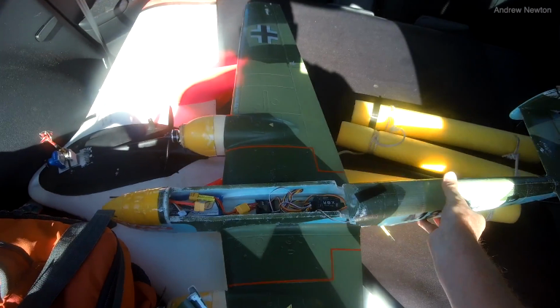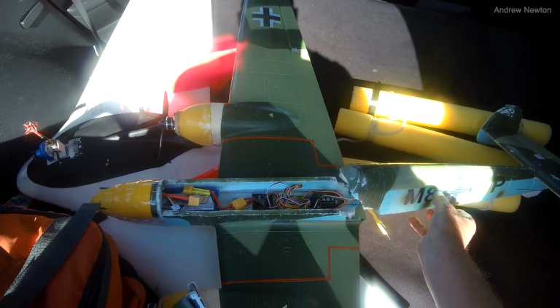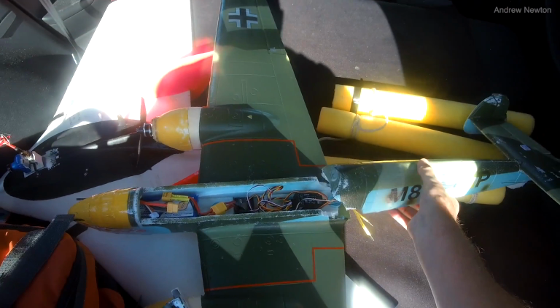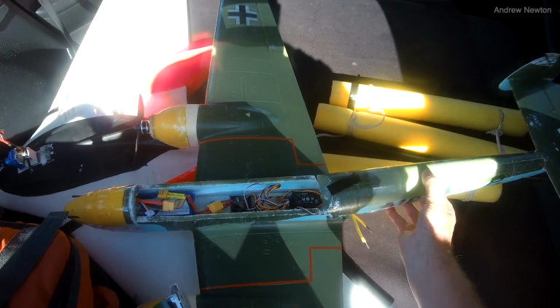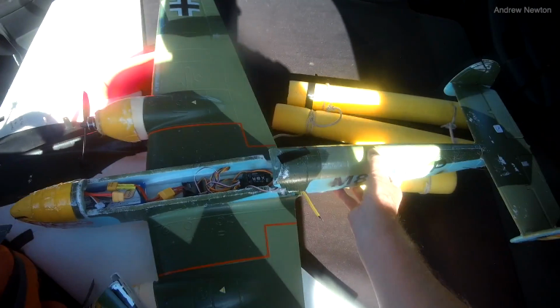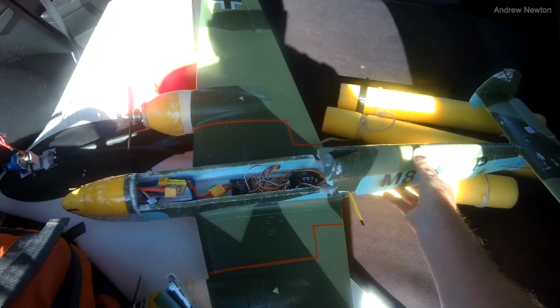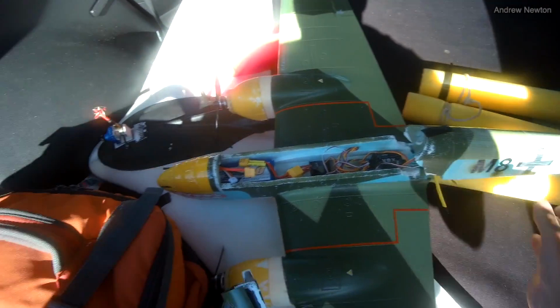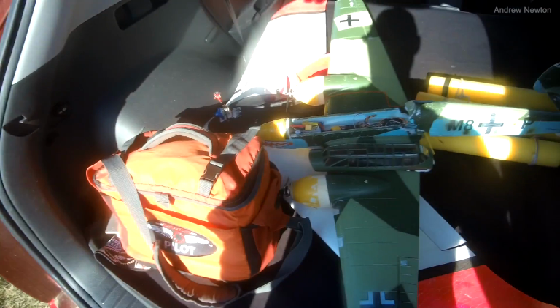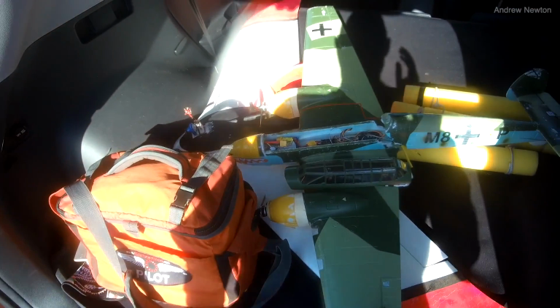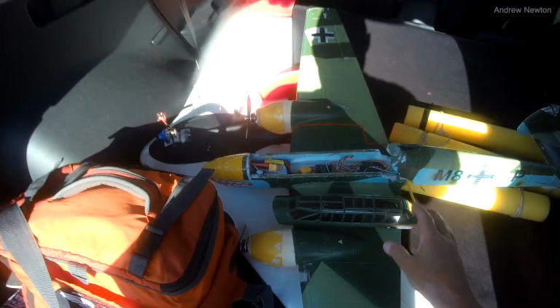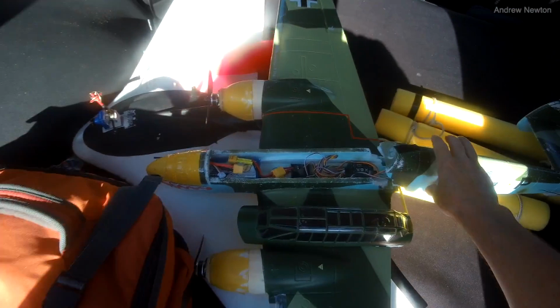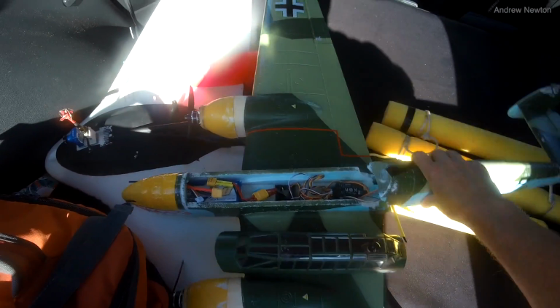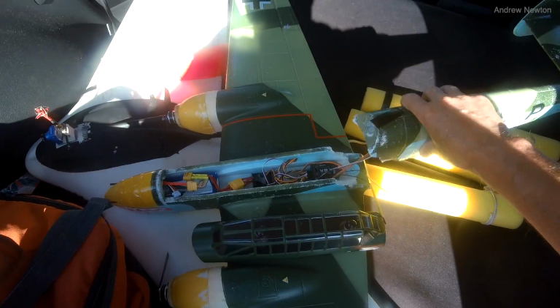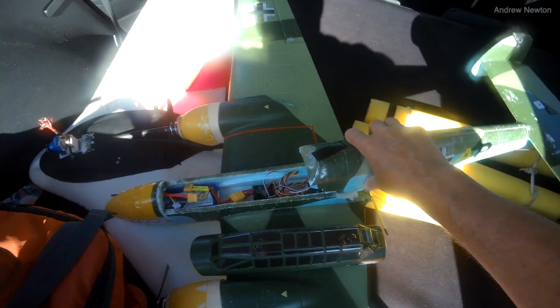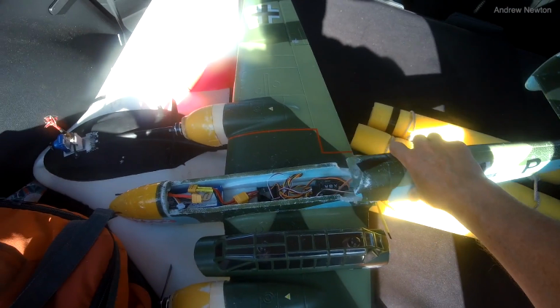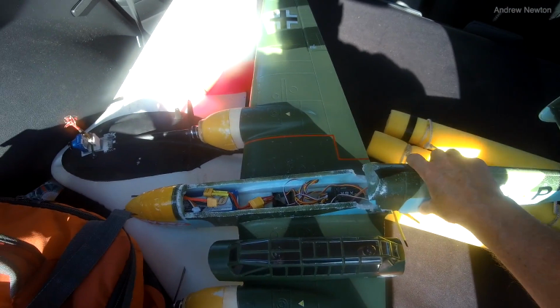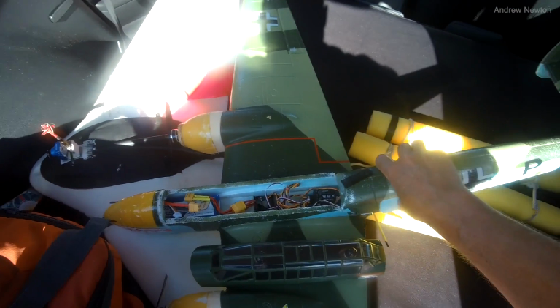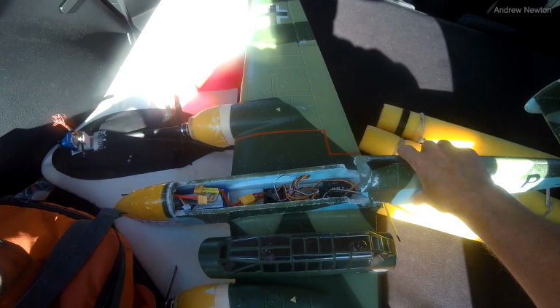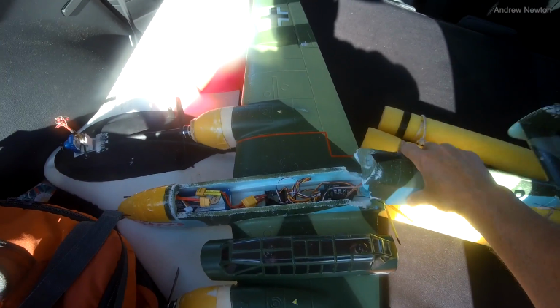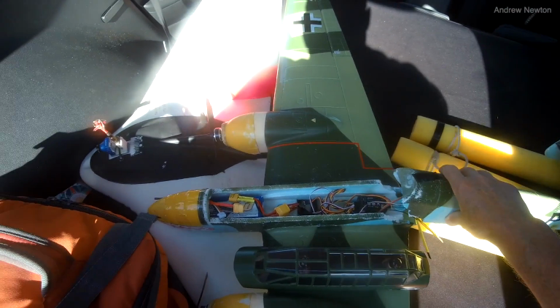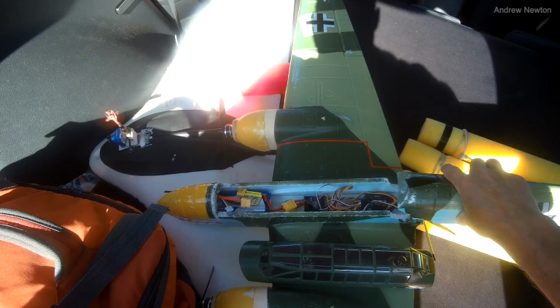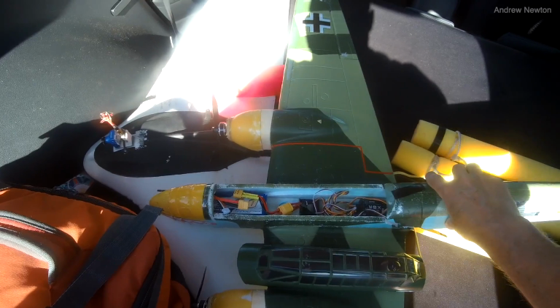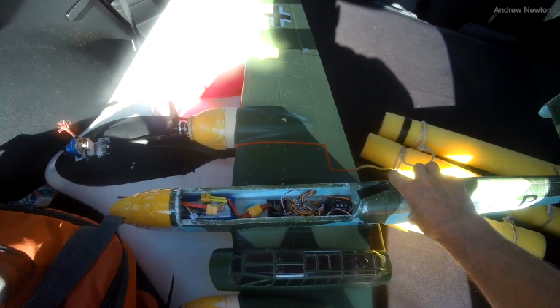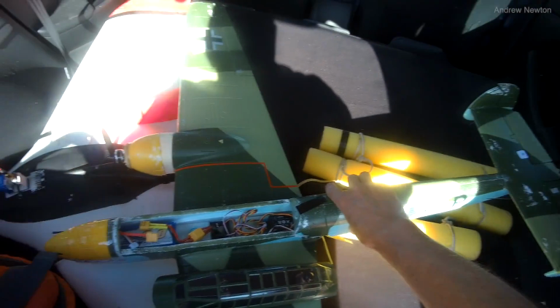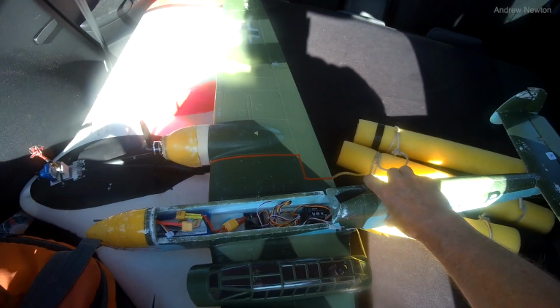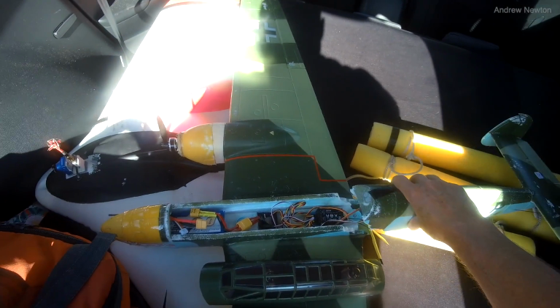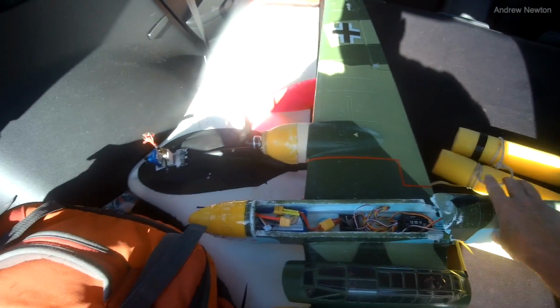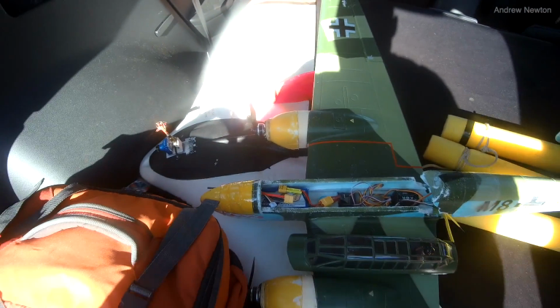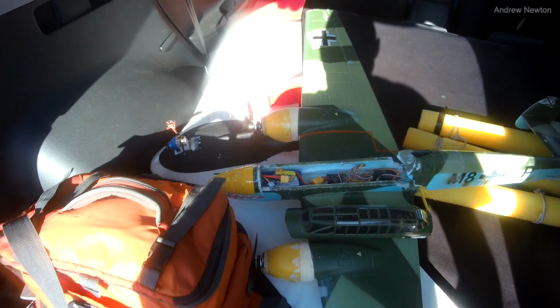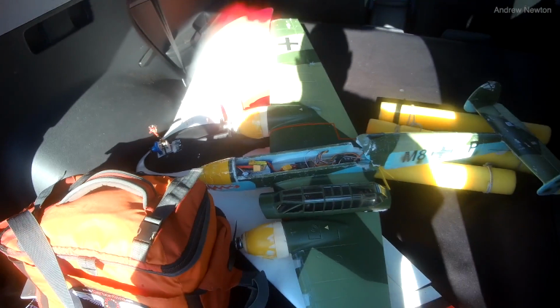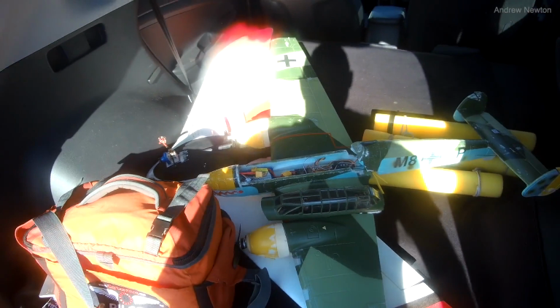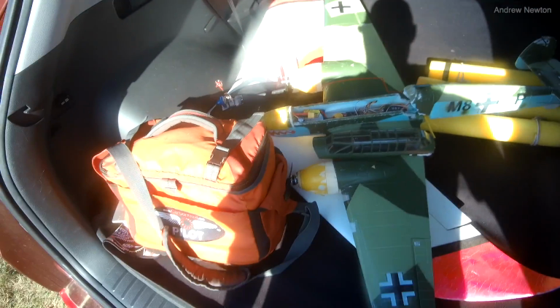I've changed radio so I've had to reset up all my models. I should have re-maiden it before I put the camera on there and made sure it was all balanced and trims were right. But that's the only damage — just a break there. It'll be up and flying in no time.